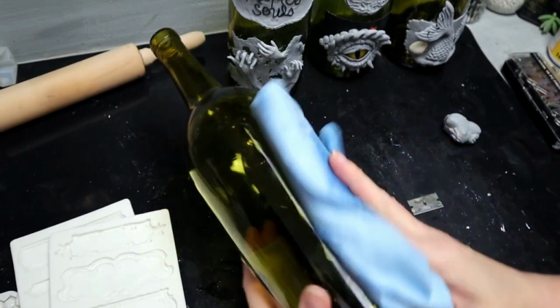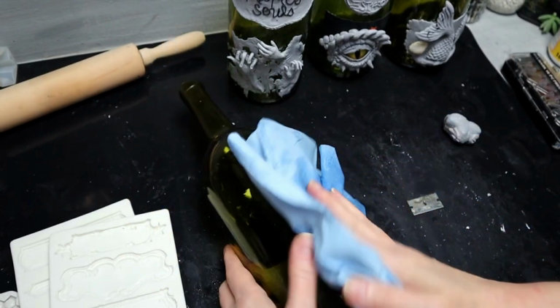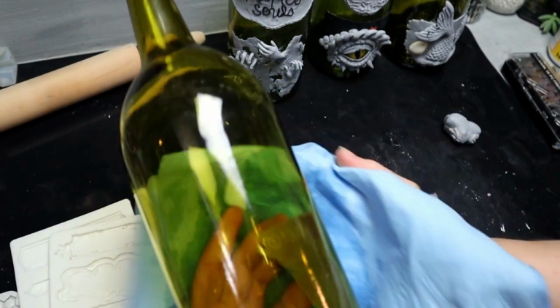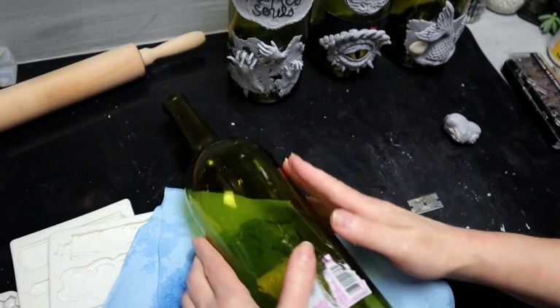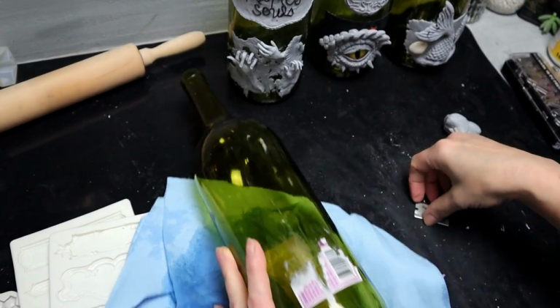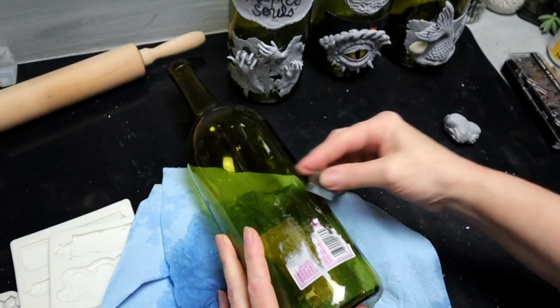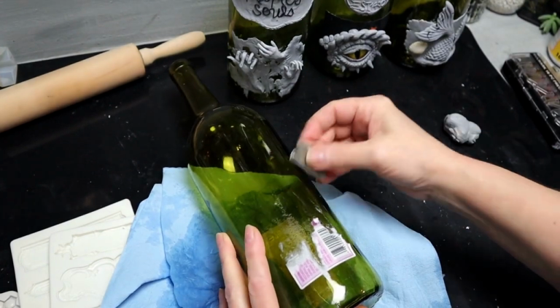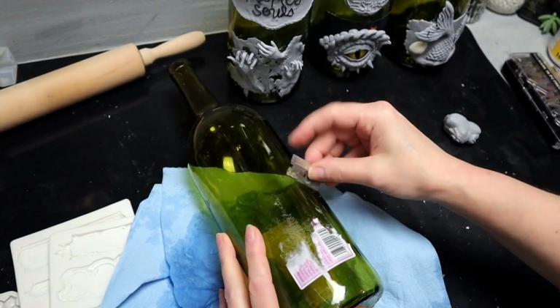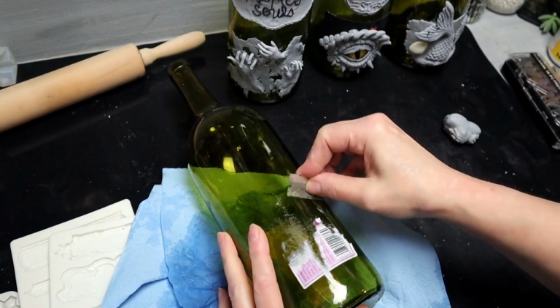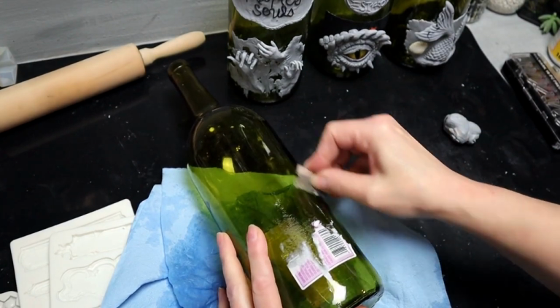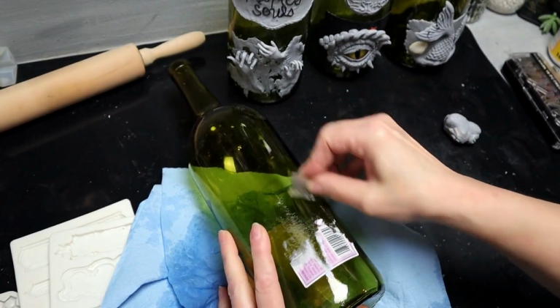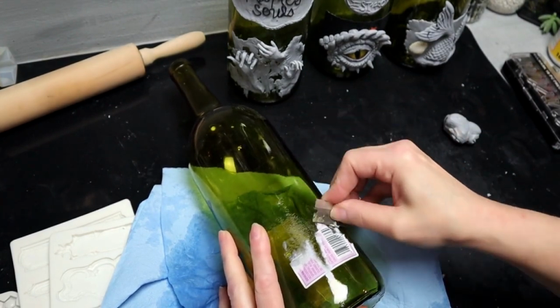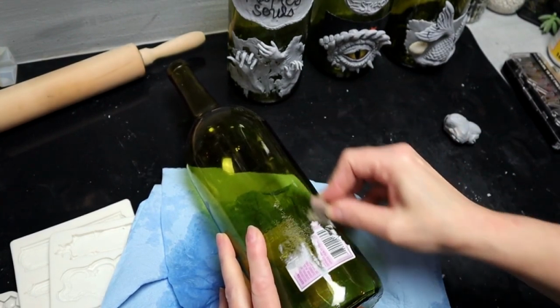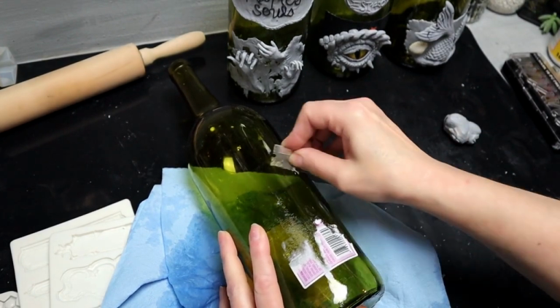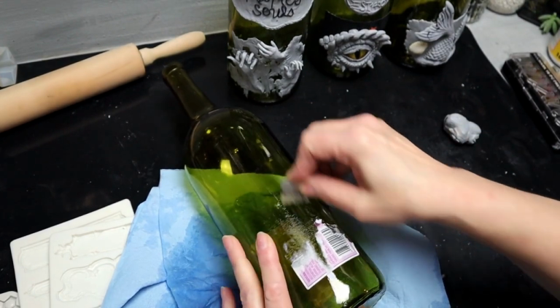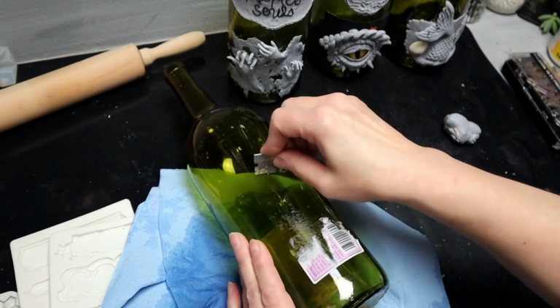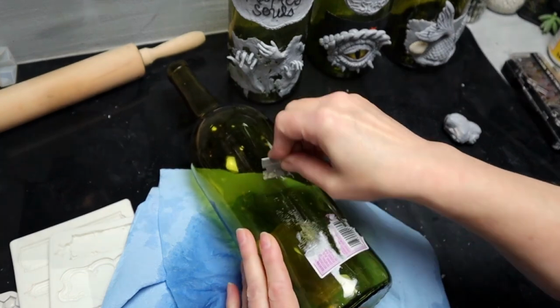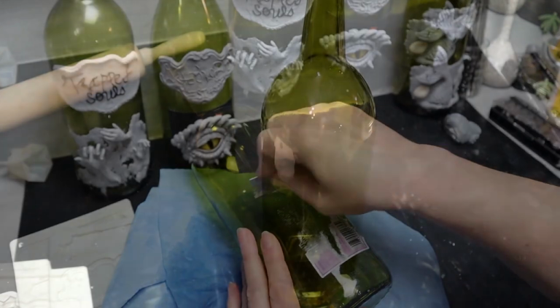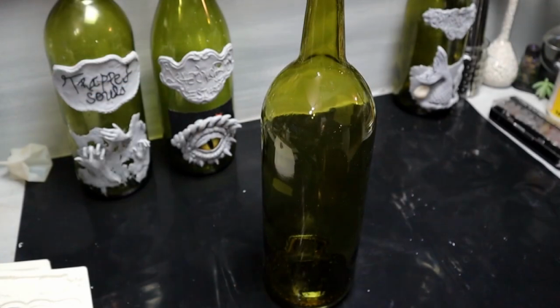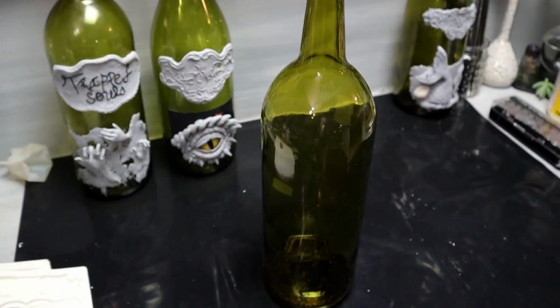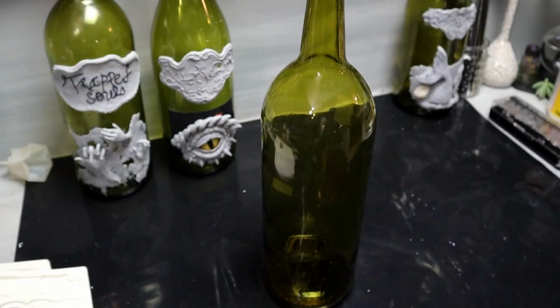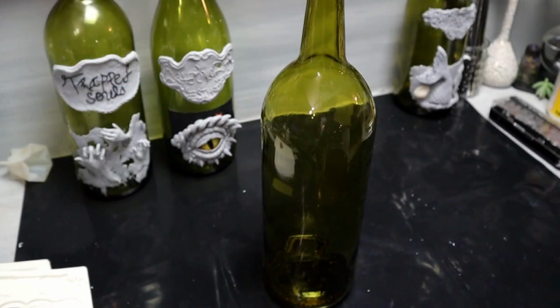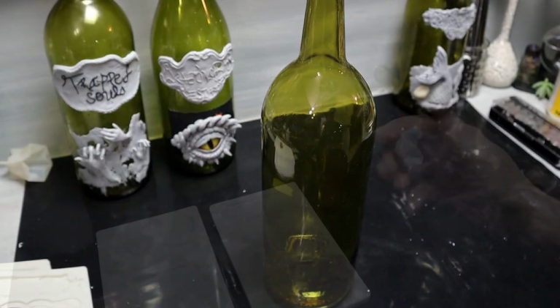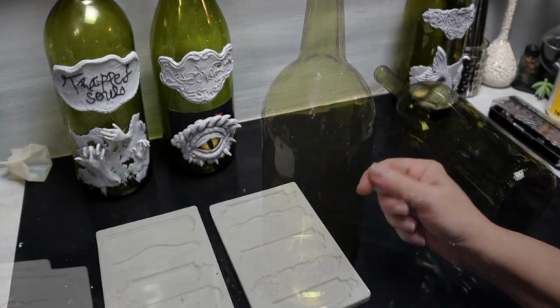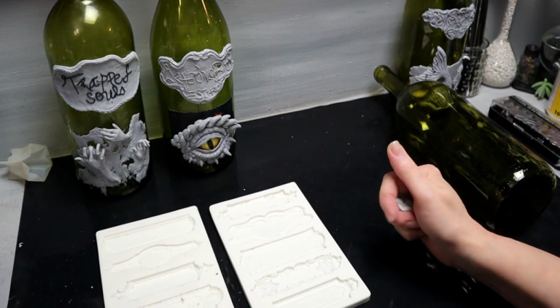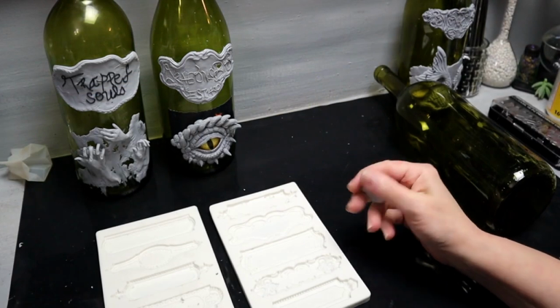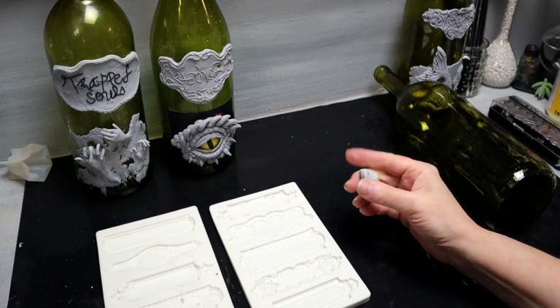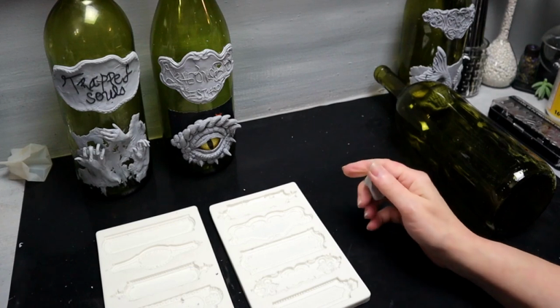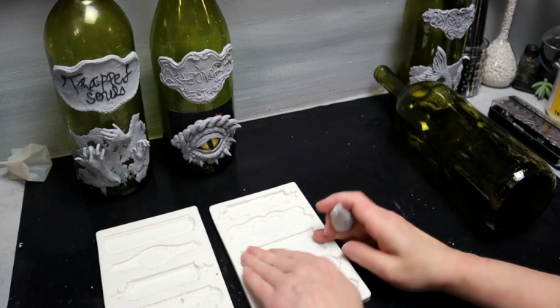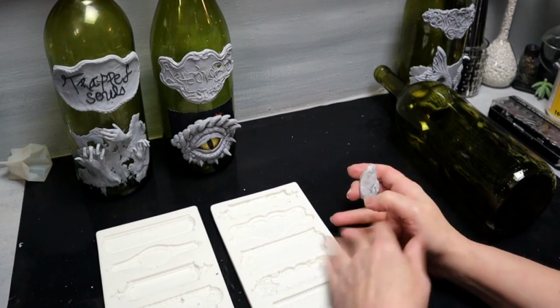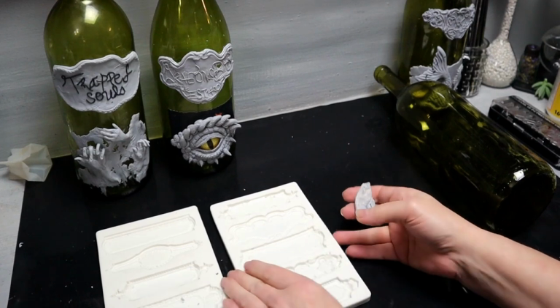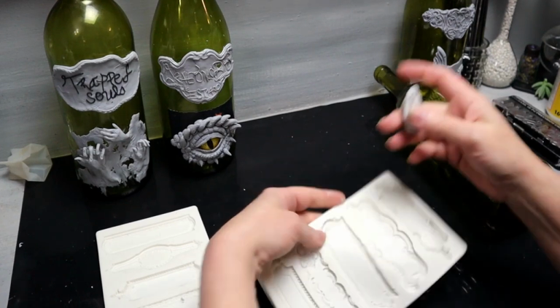The first thing I'm gonna be doing is just getting rid of the labels, and that comes off pretty easy if you're using some rubbing alcohol and a razor blade.